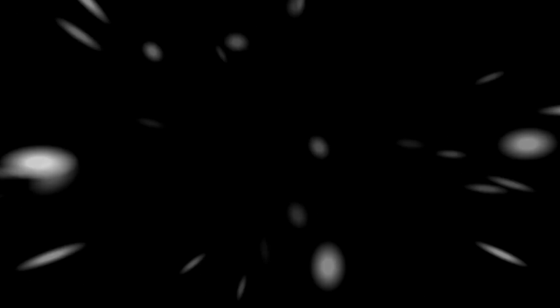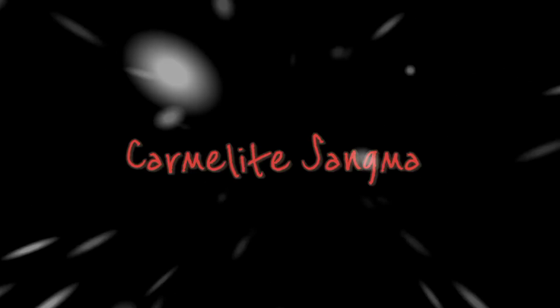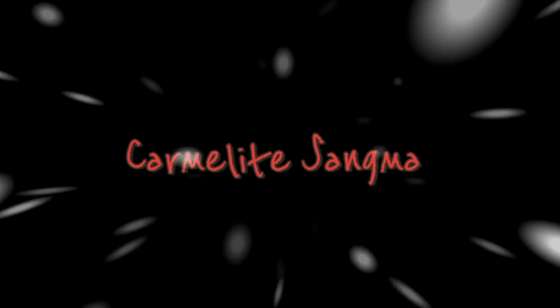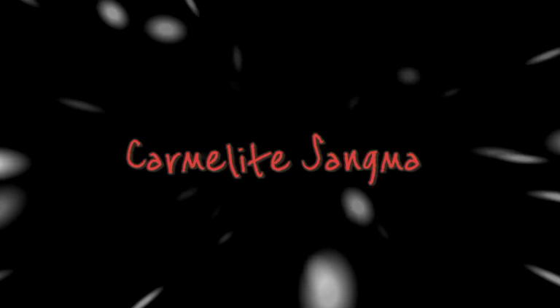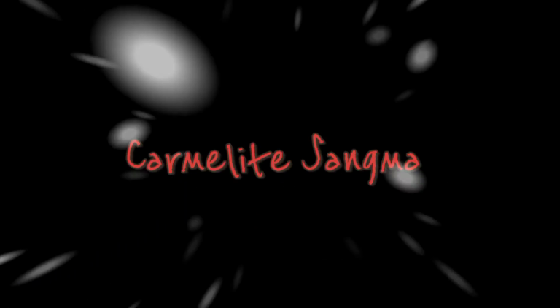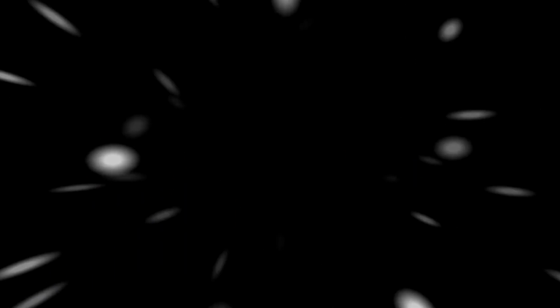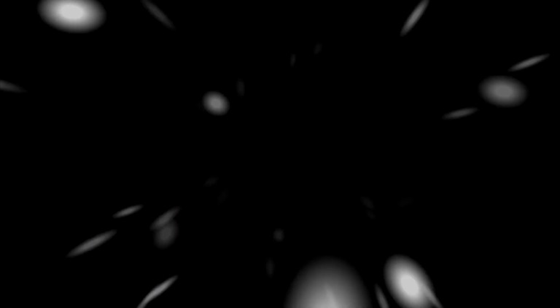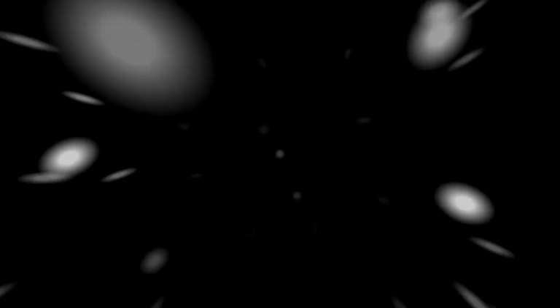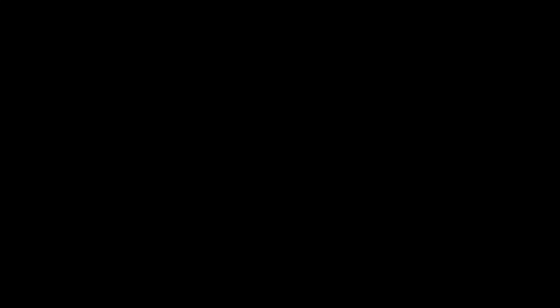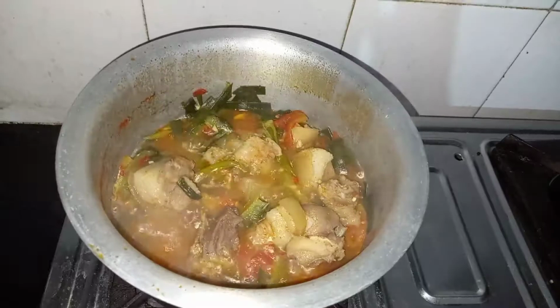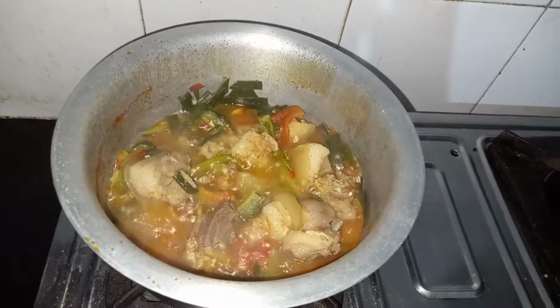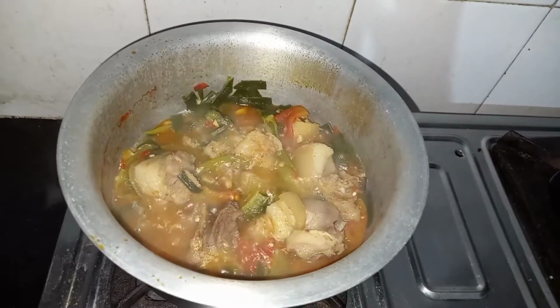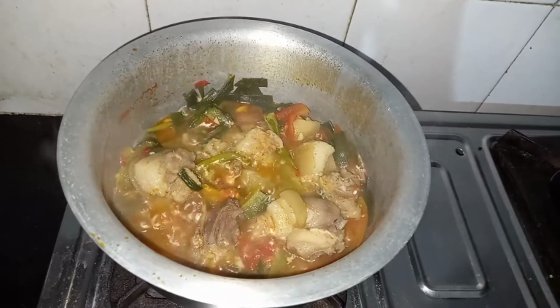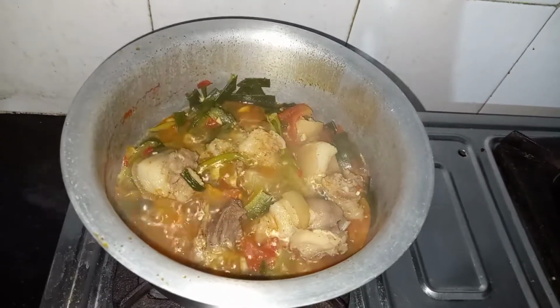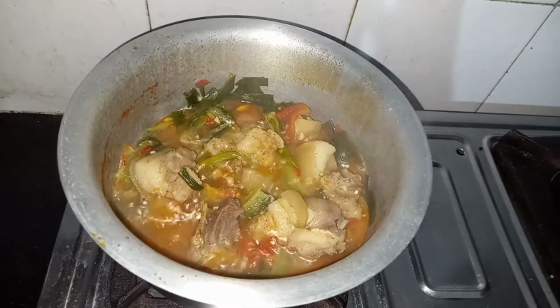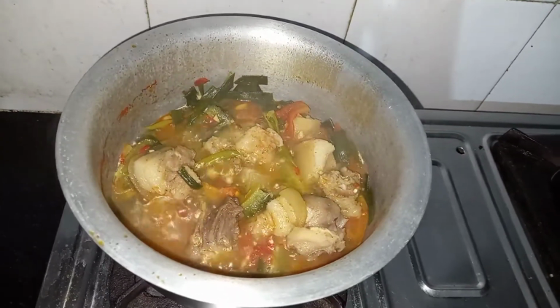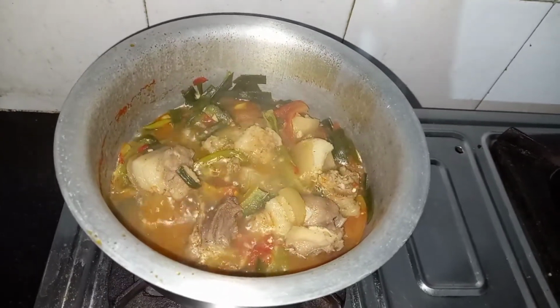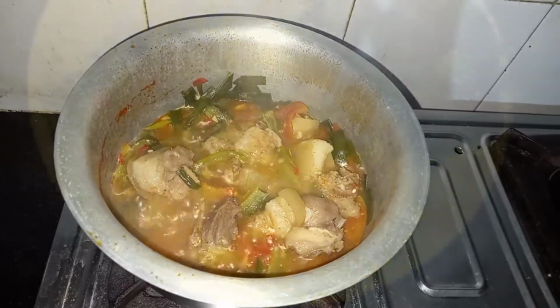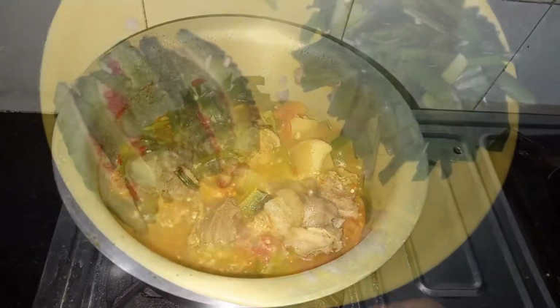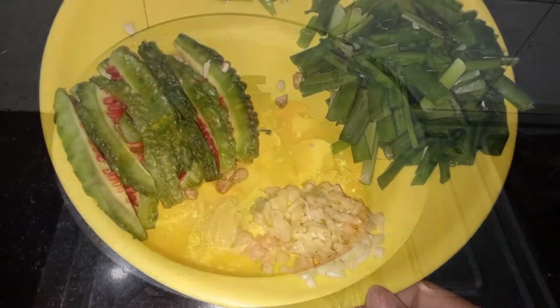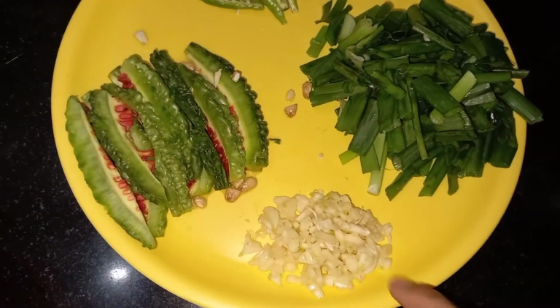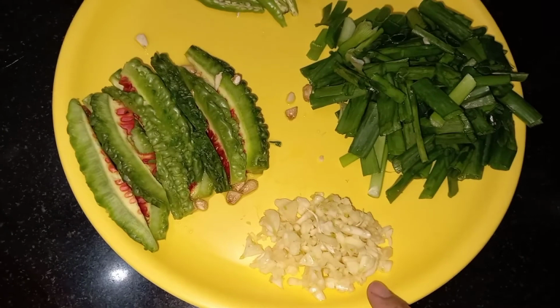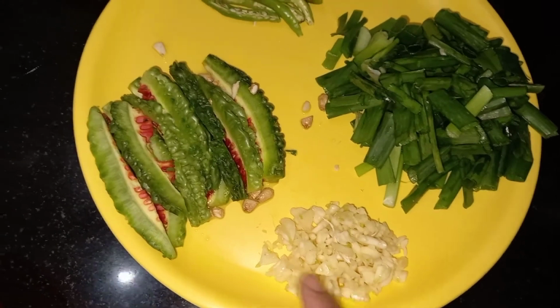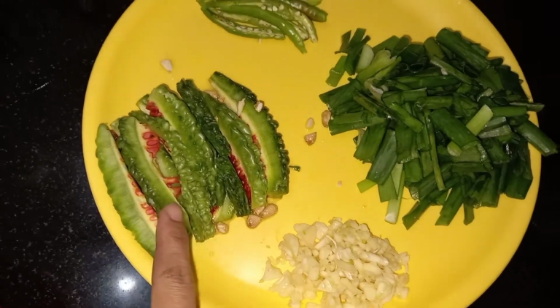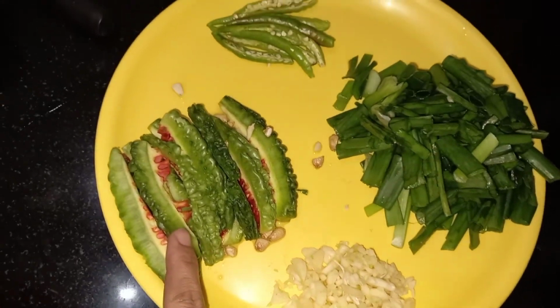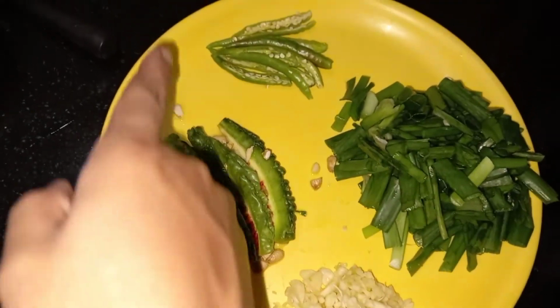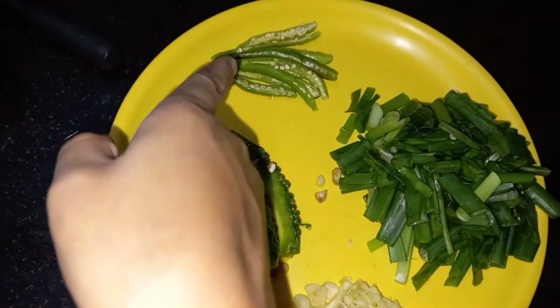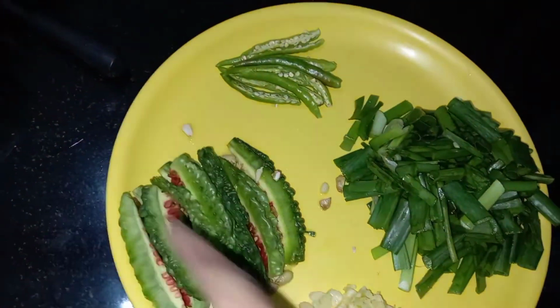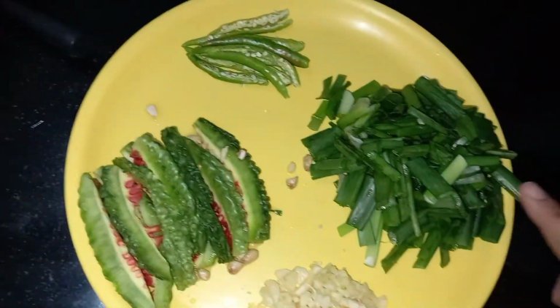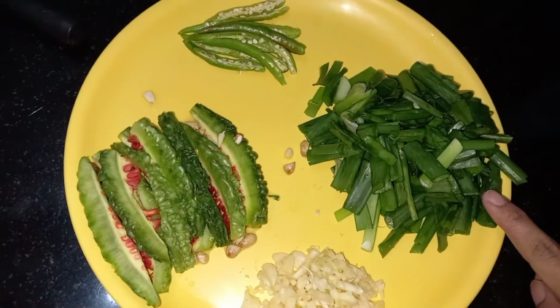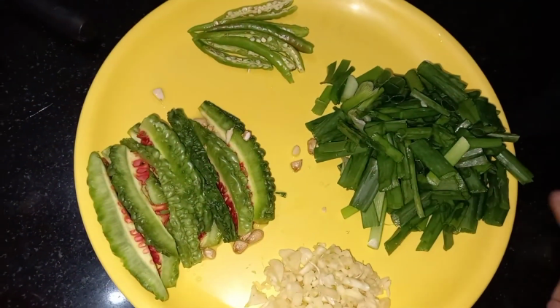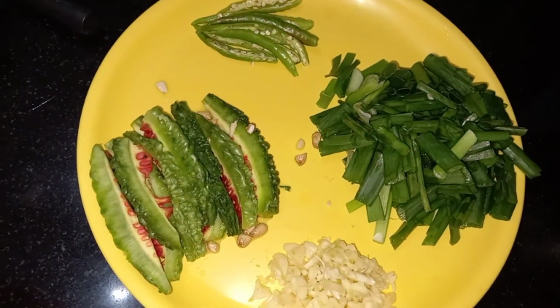Hi everyone, welcome back to my channel, this is Carmela again. Today I am going to make a pork boil with bitter garlic, green chilies, and spring onion.